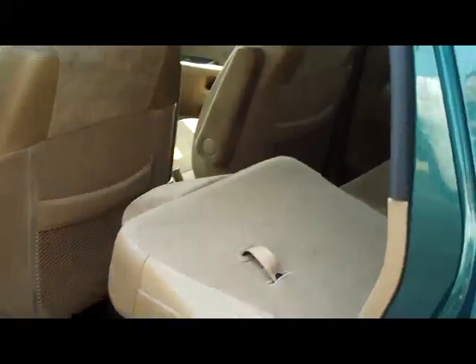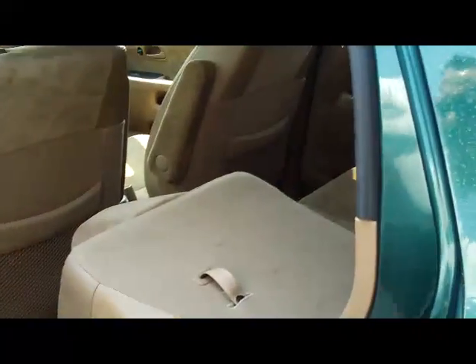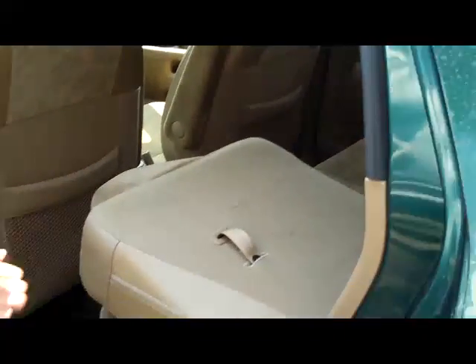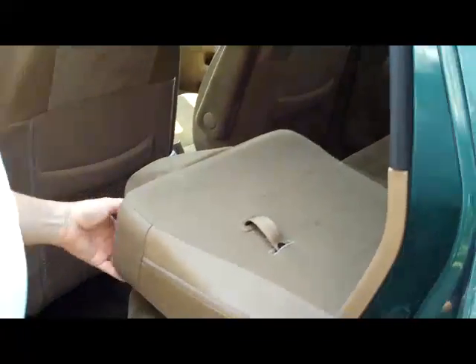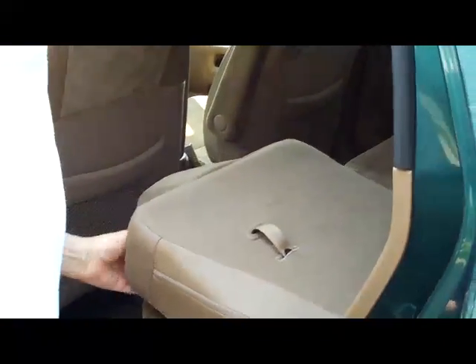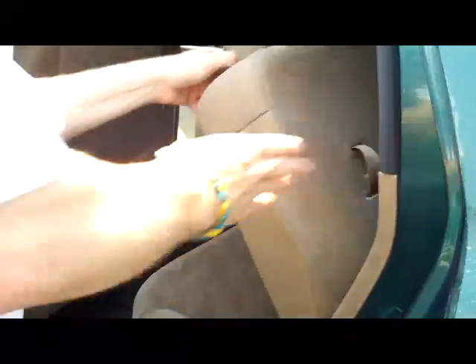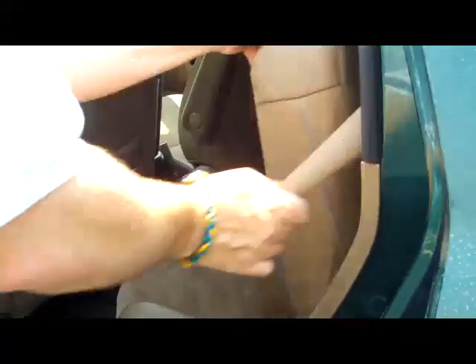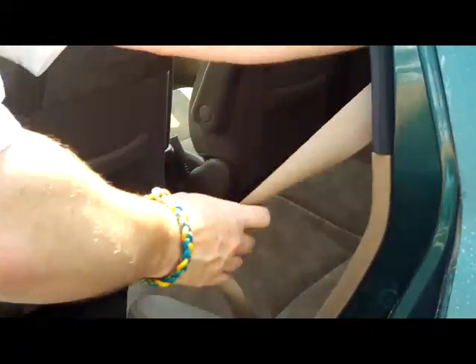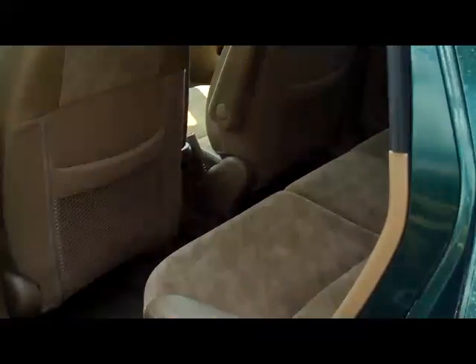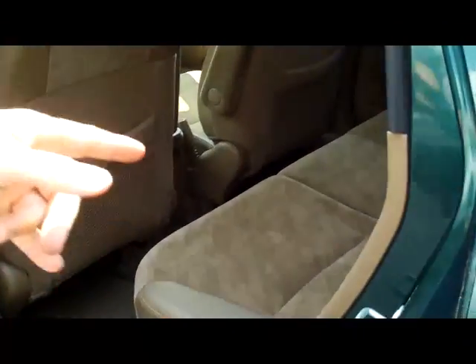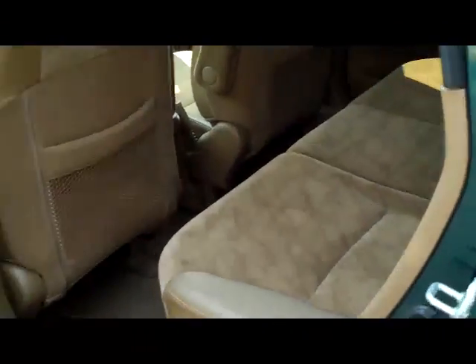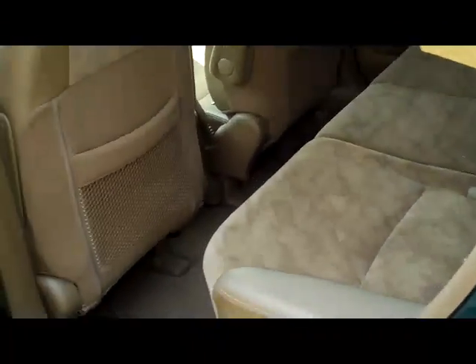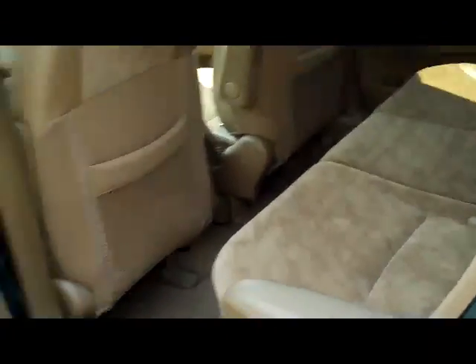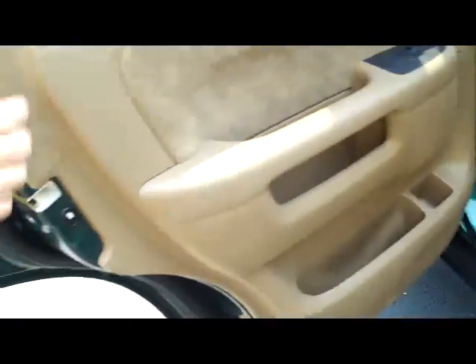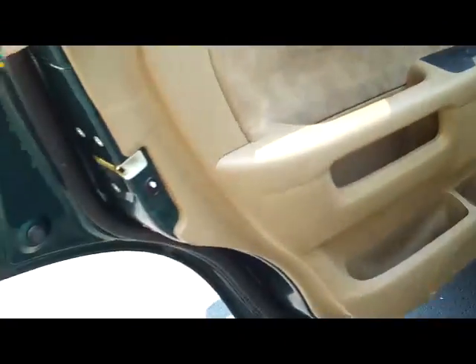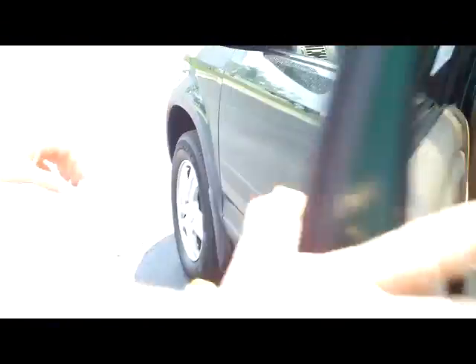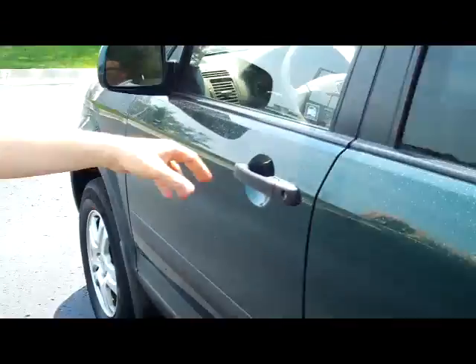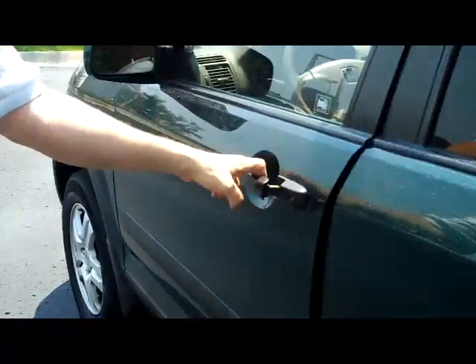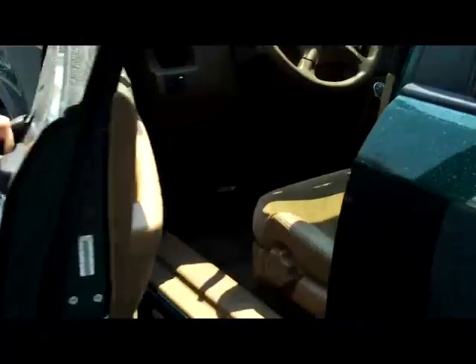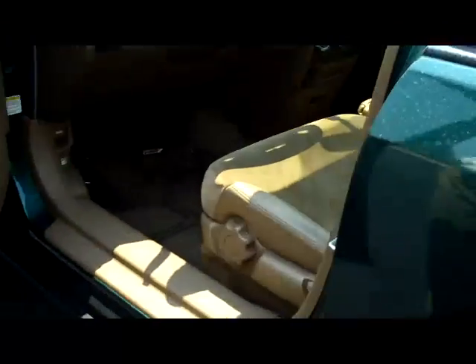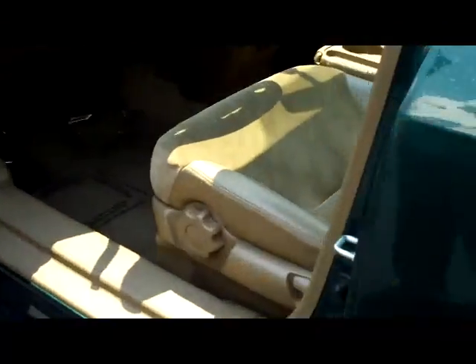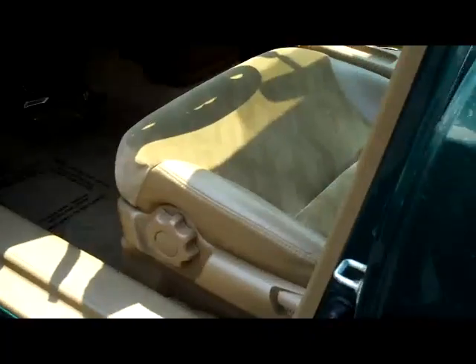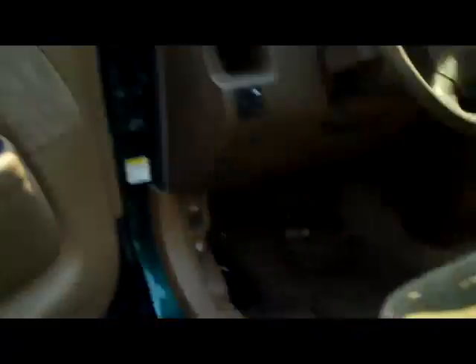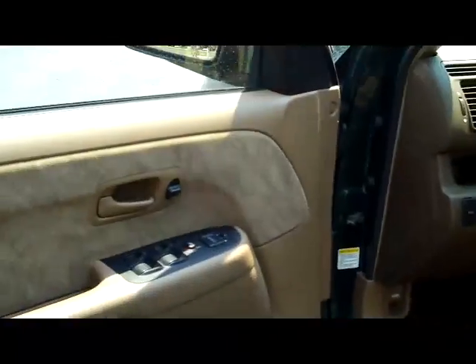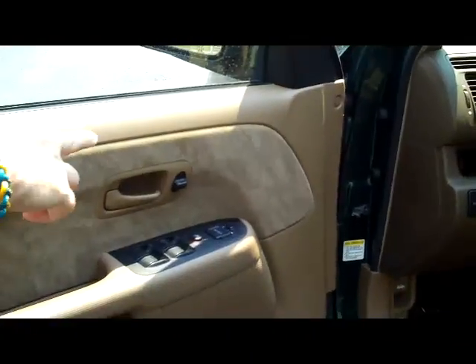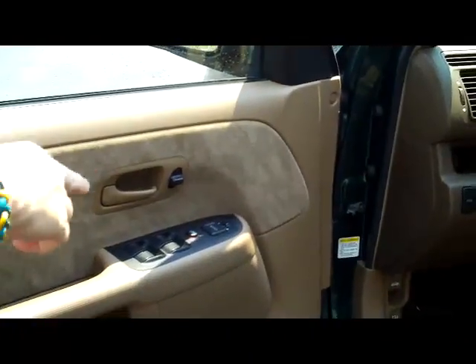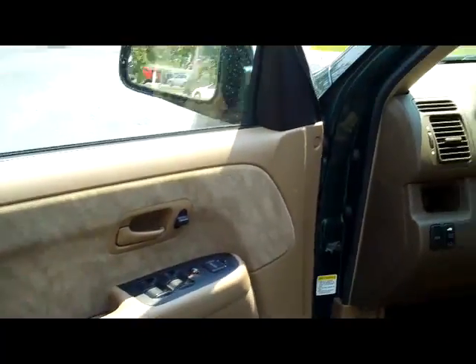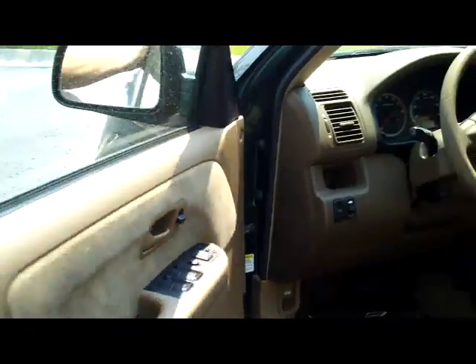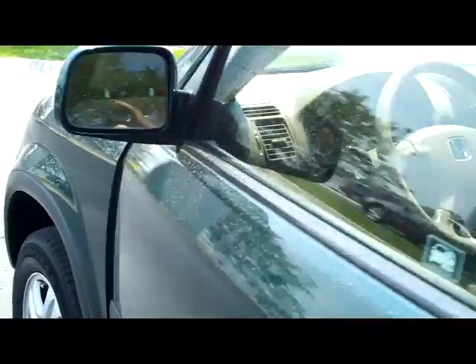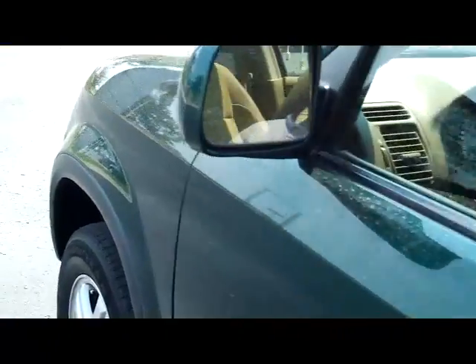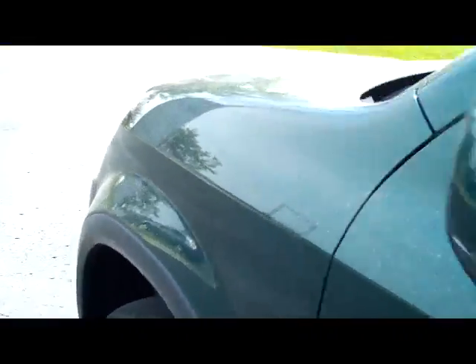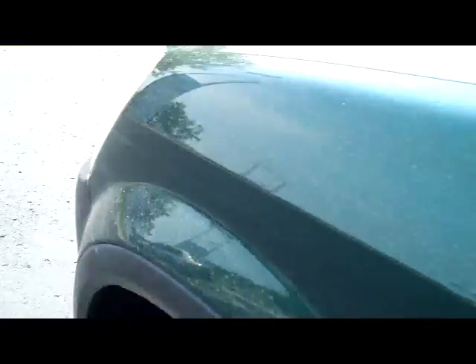It is a five-passenger vehicle with plenty of legroom space in the back. It does have the LATCH system for child safety seats and child security door locks. You have manual height adjustment on the driver's seat, power windows, power locks, and power mirrors.